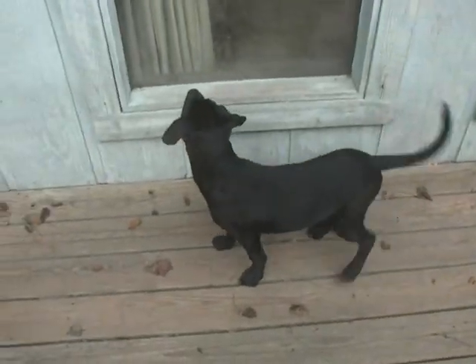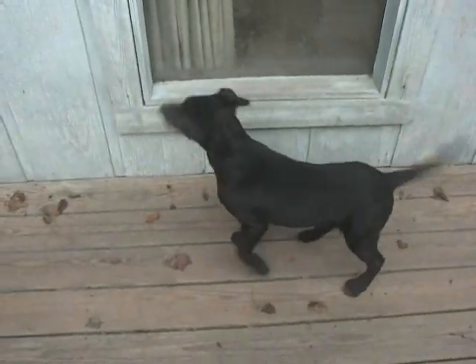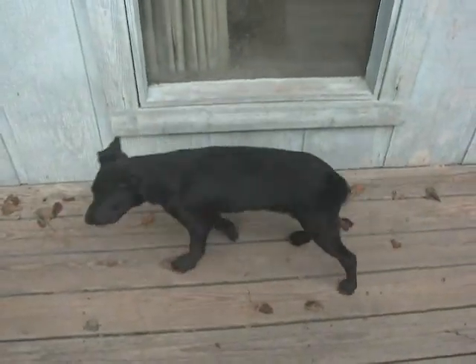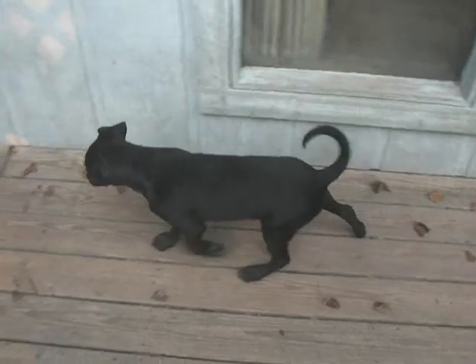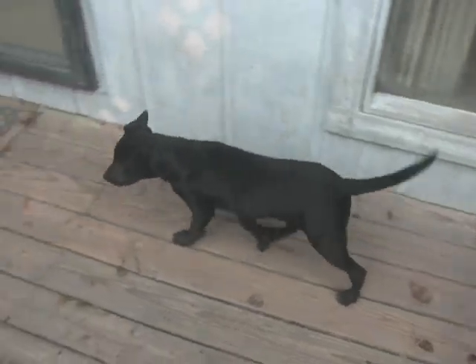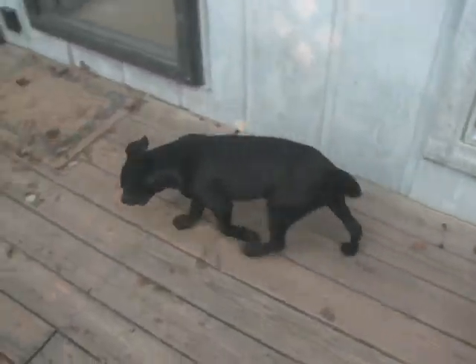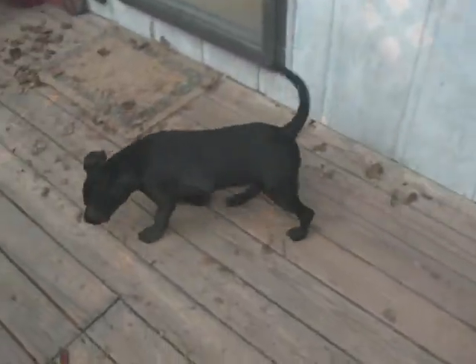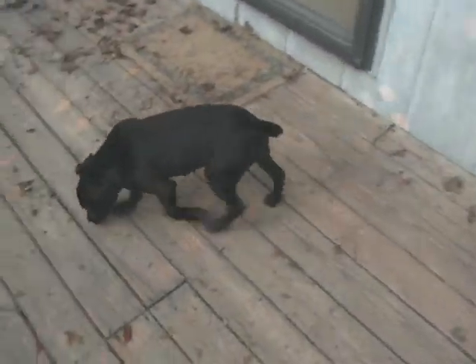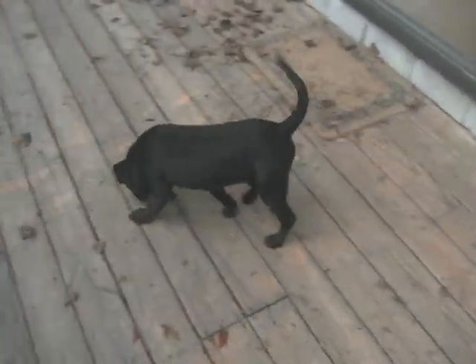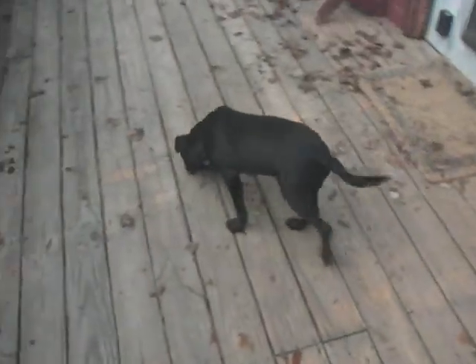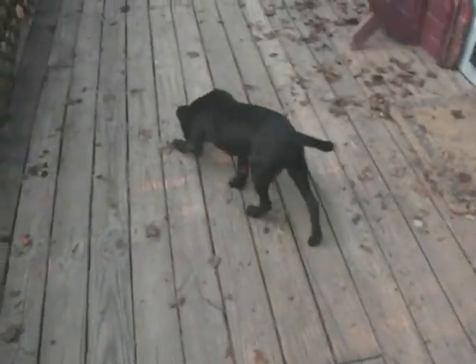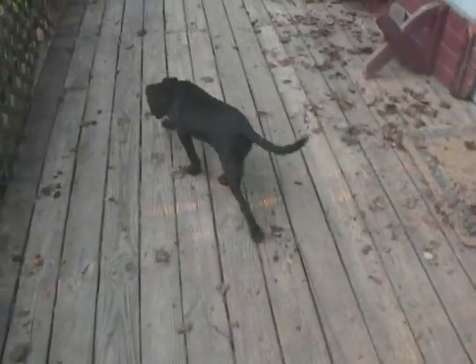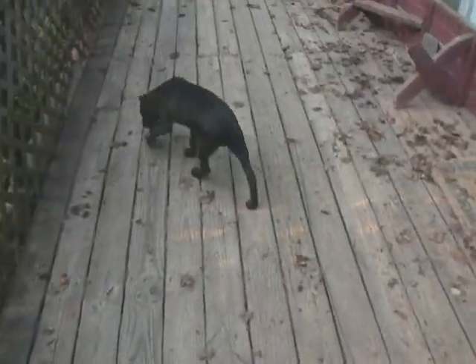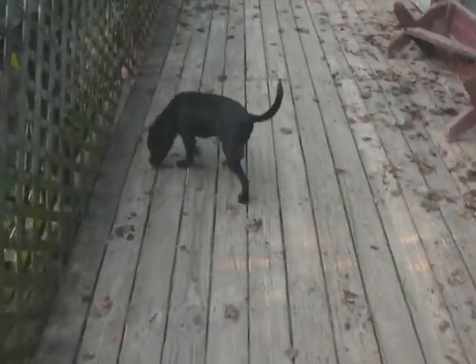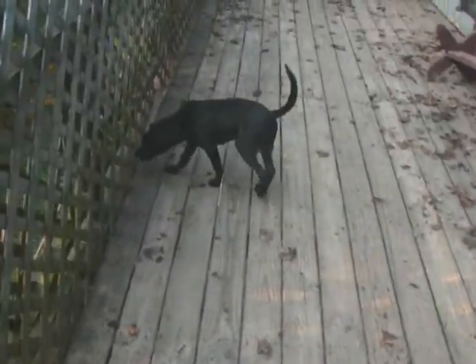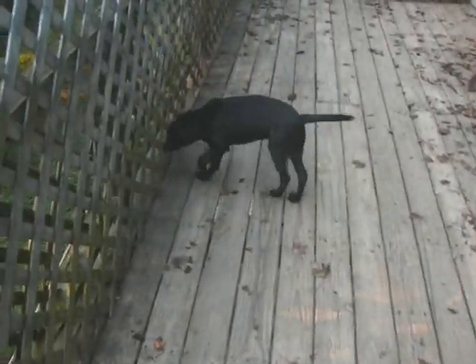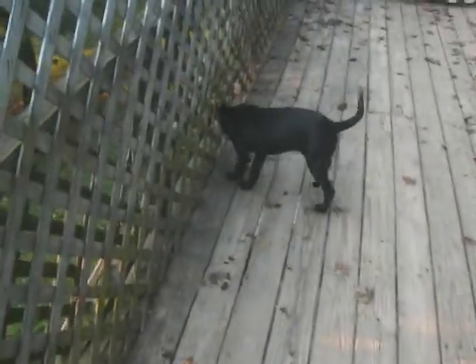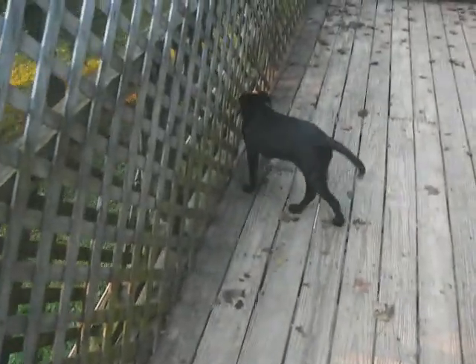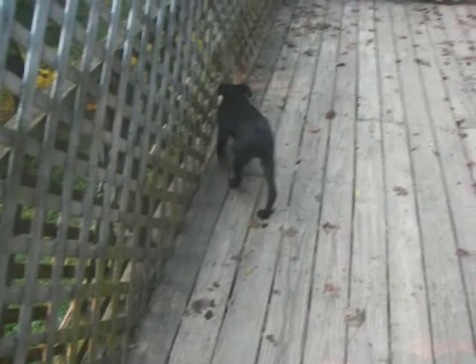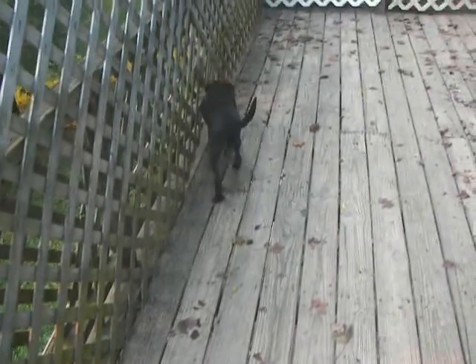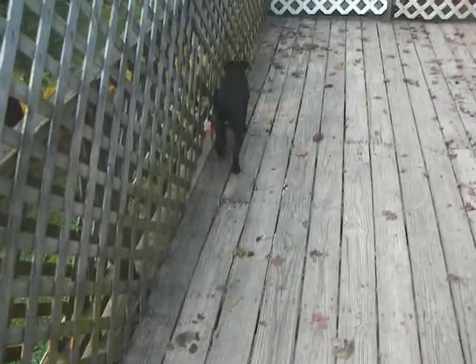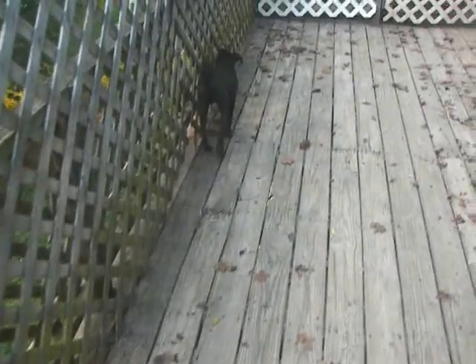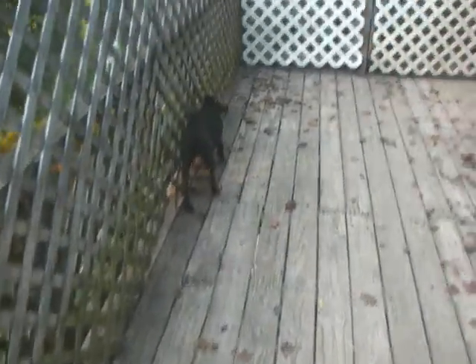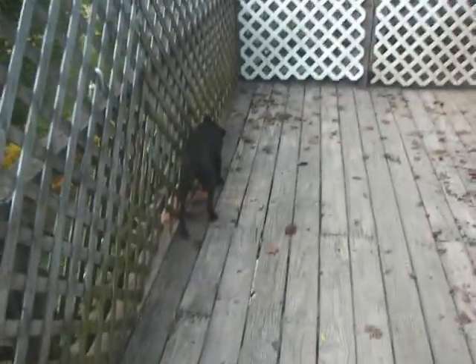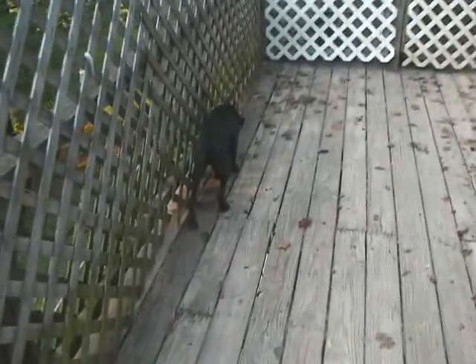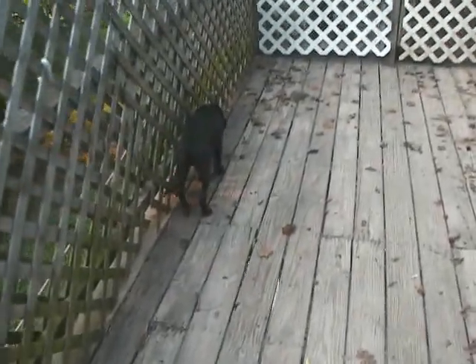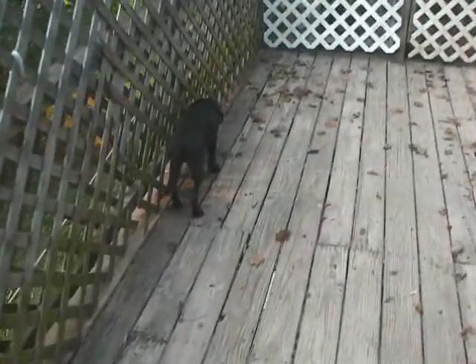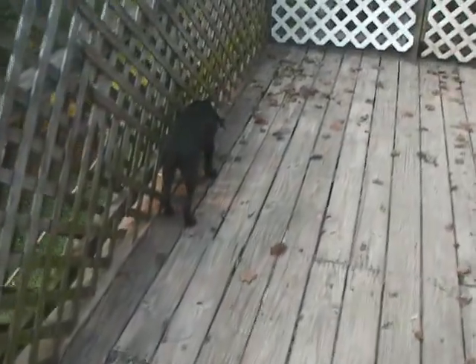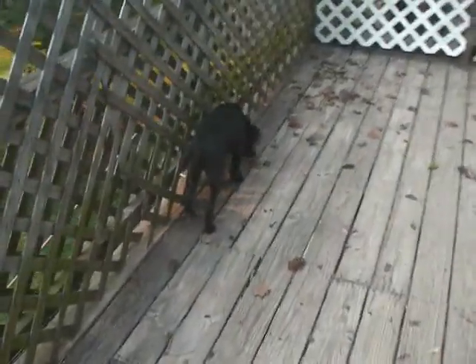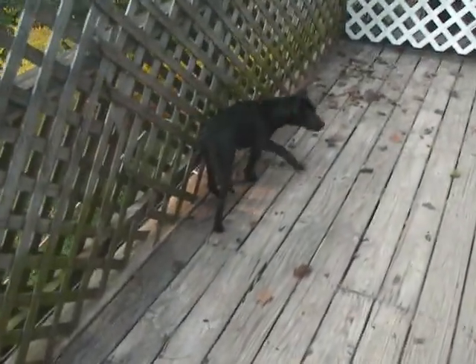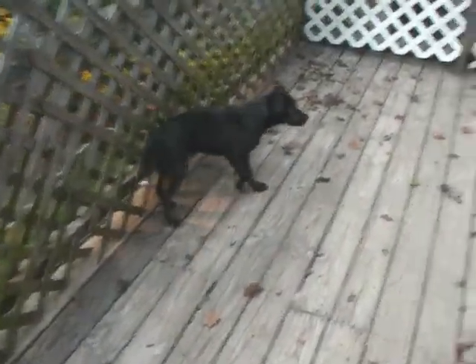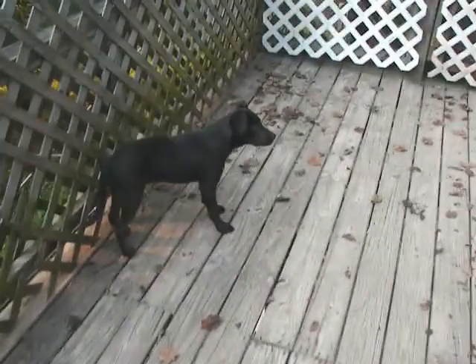He looks like Hugh, another dog that's here, and I'm going to show you Hugh in a little bit. Hugh's a little bit bigger, but looks like about the same genetic makeup.